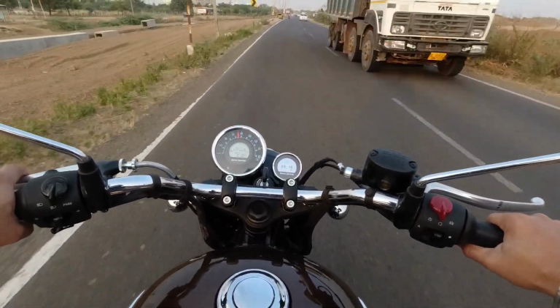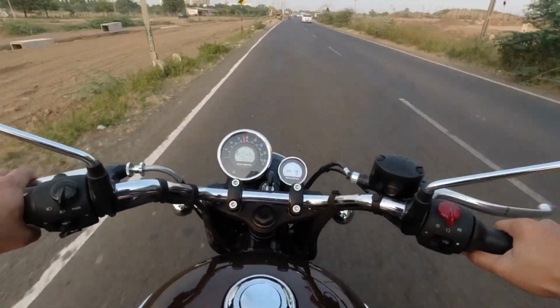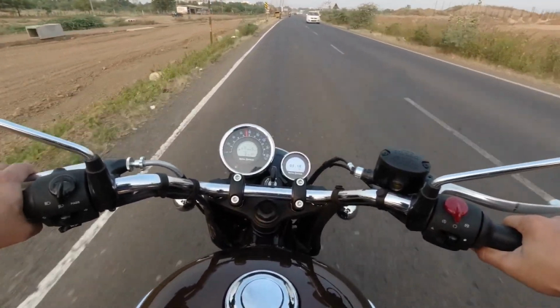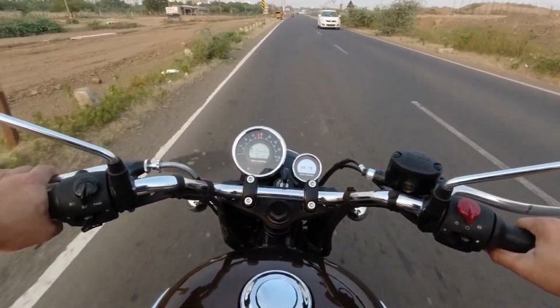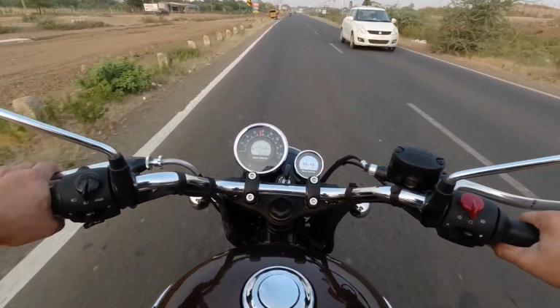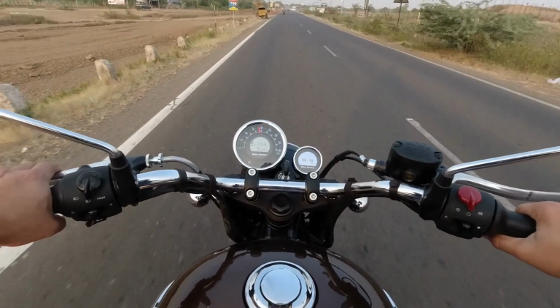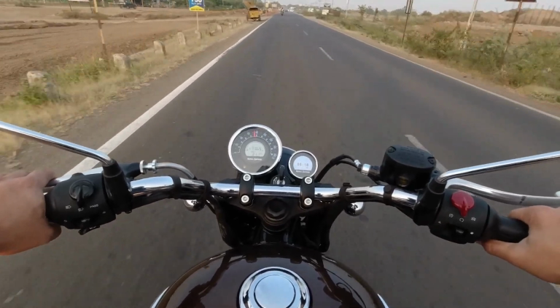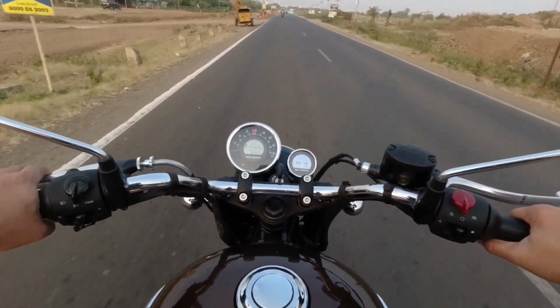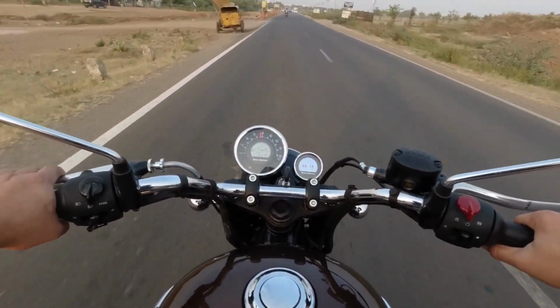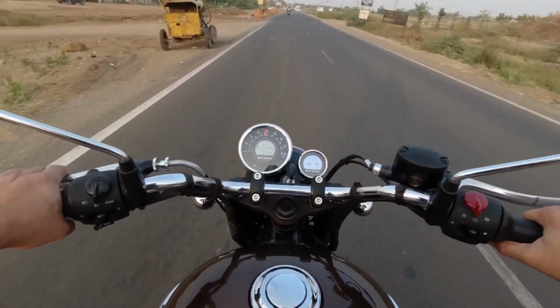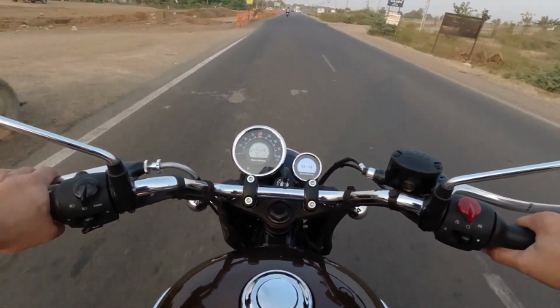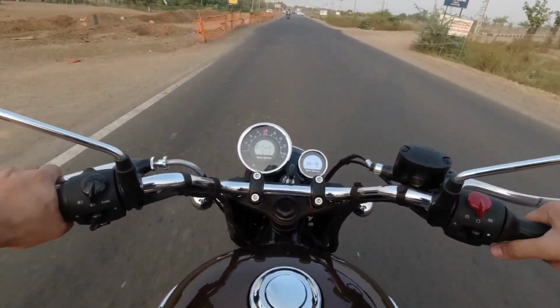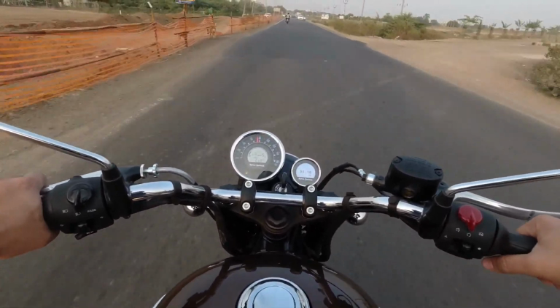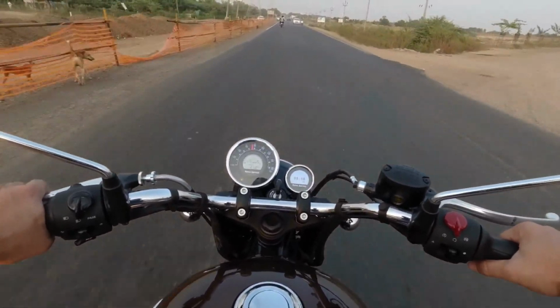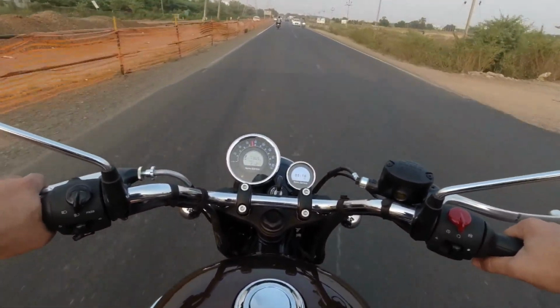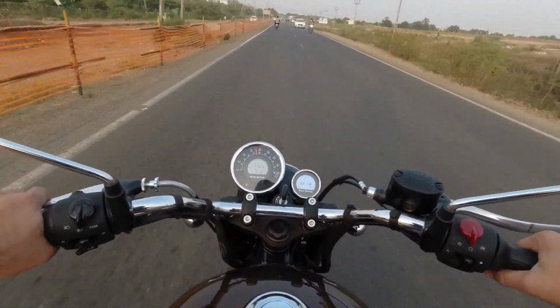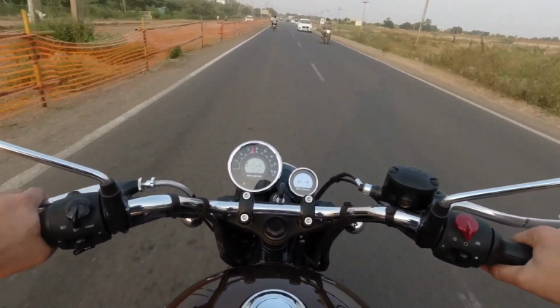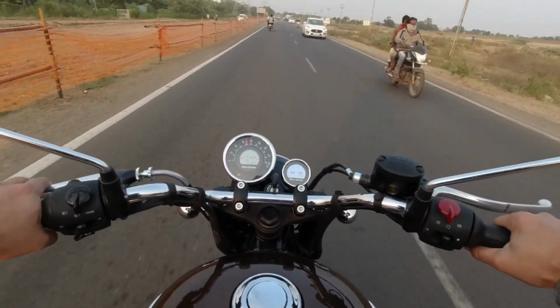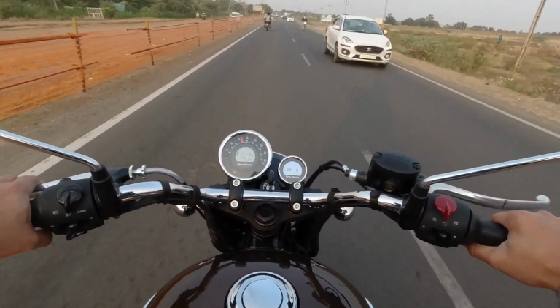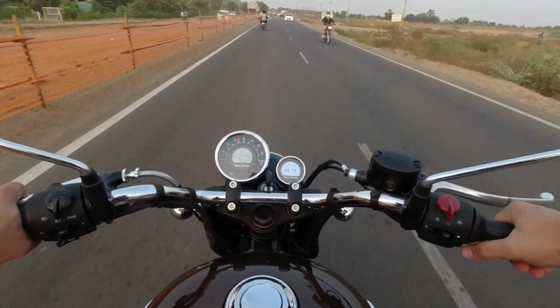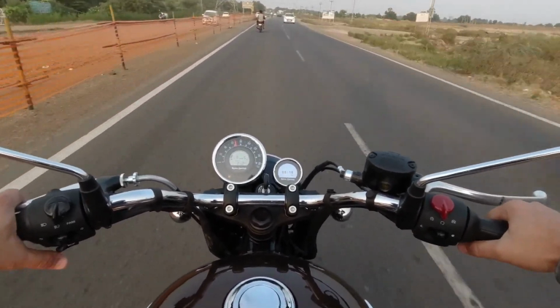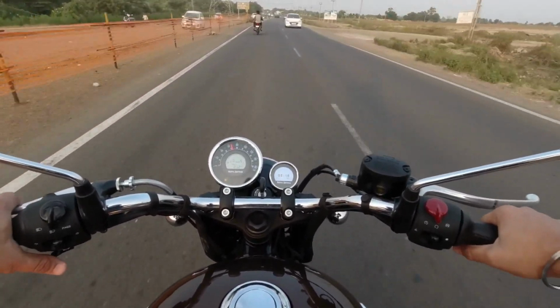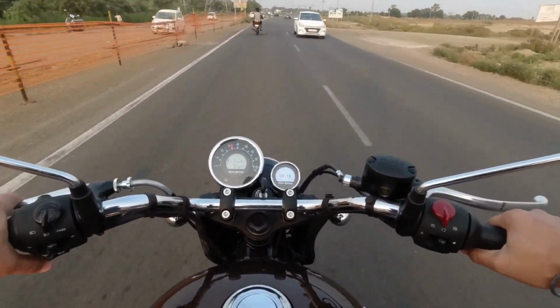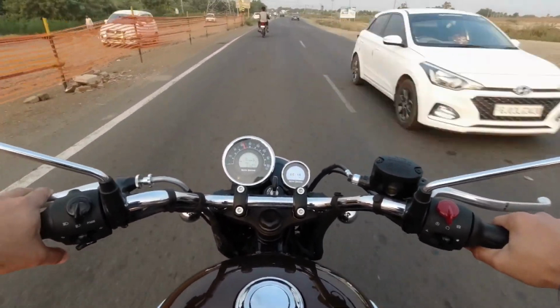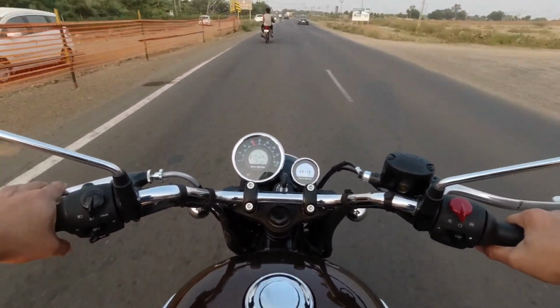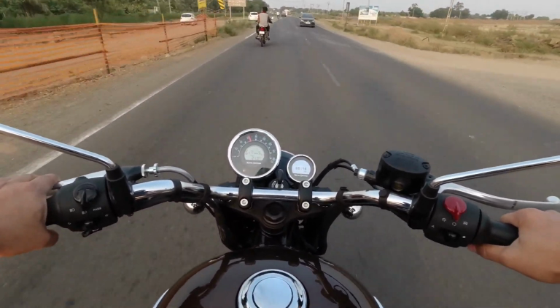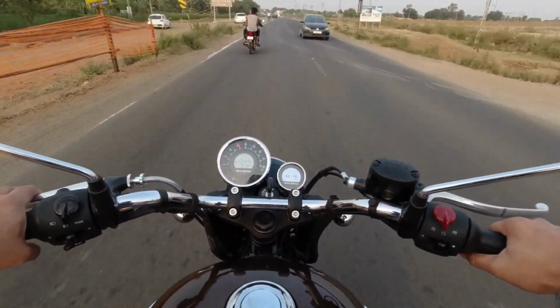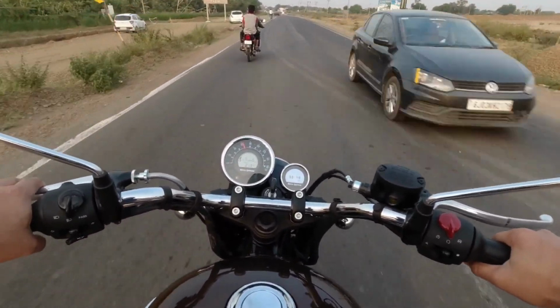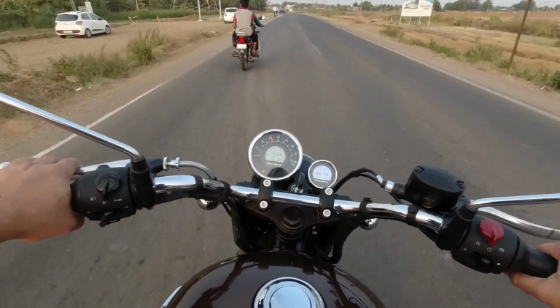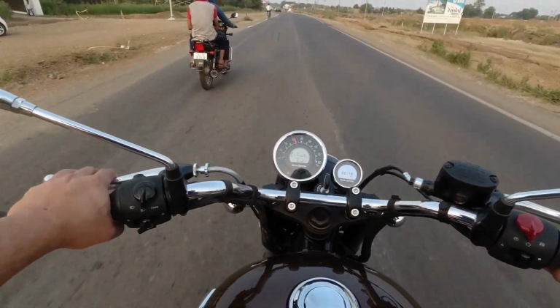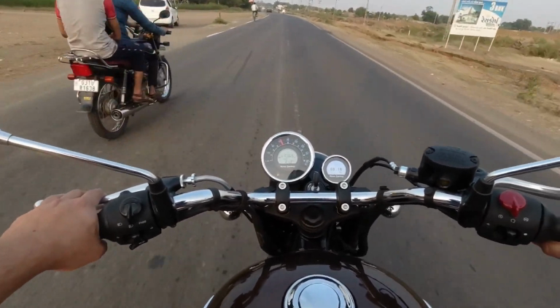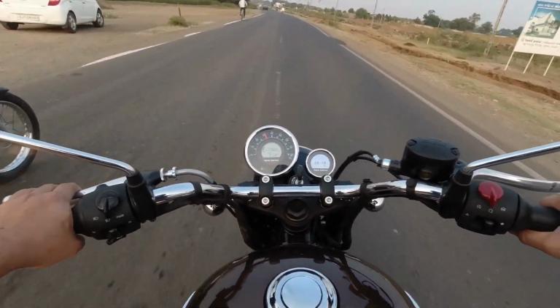The initial pick up is quite good. I am quite impressed with the initial pickup, braking, and the comfort of this bike. The gear shifting is also quite smooth.